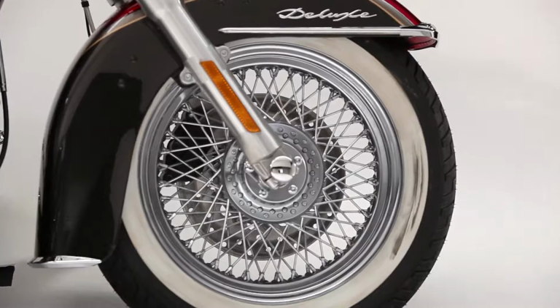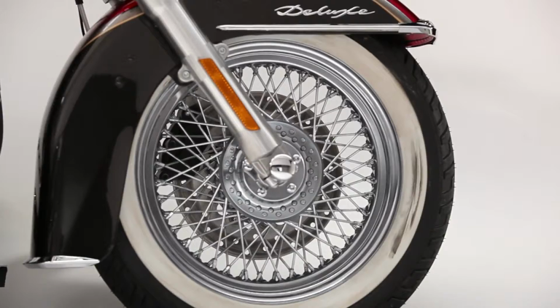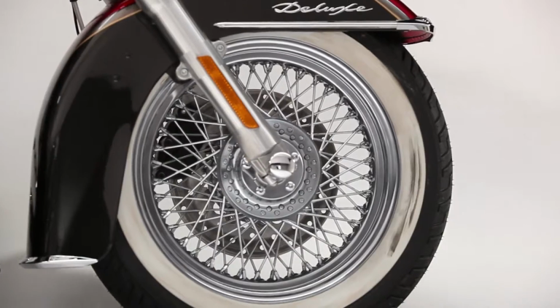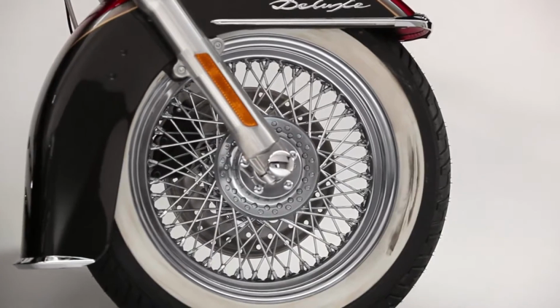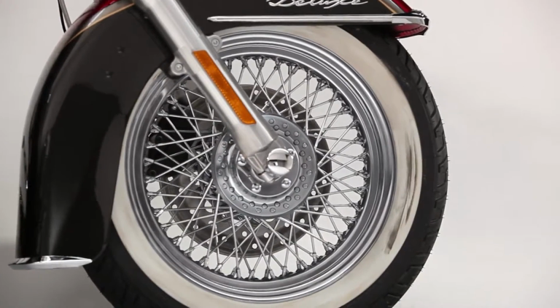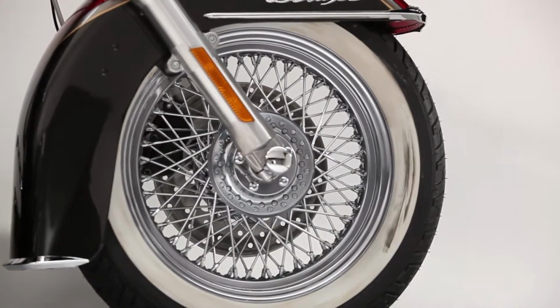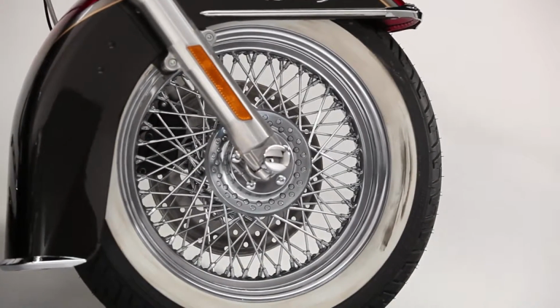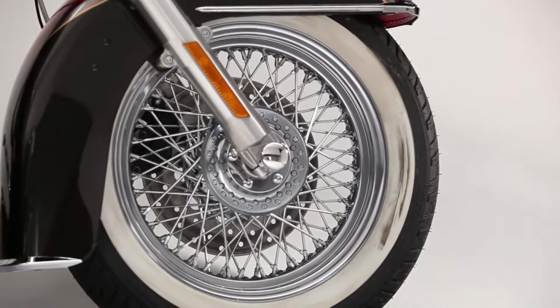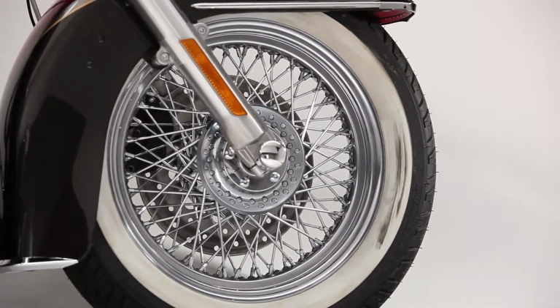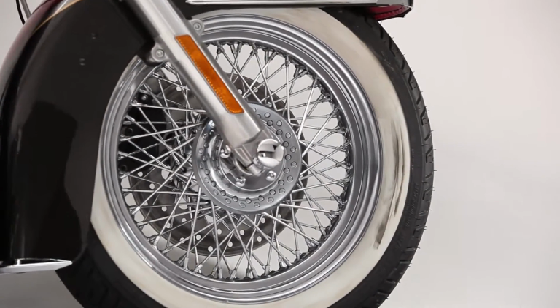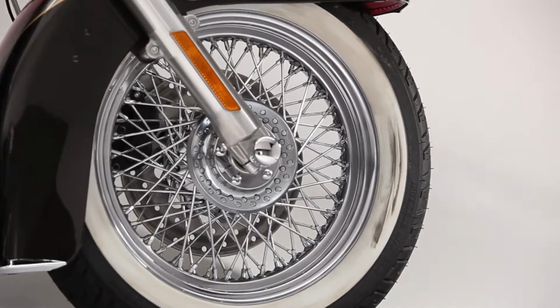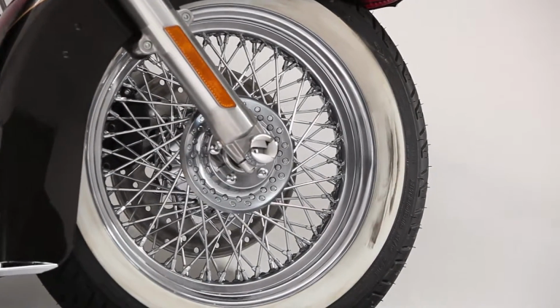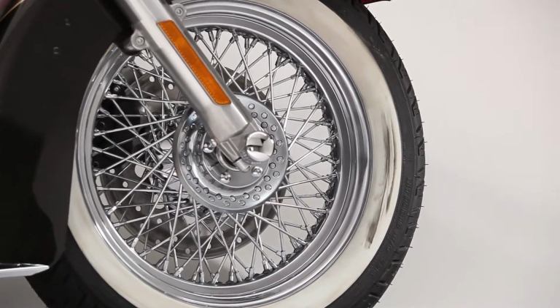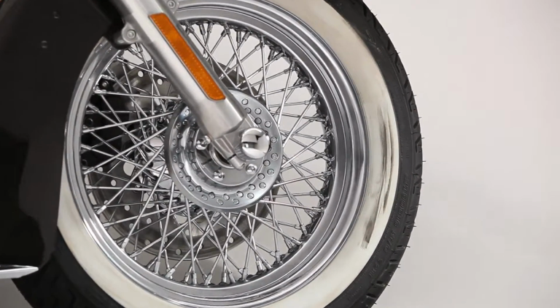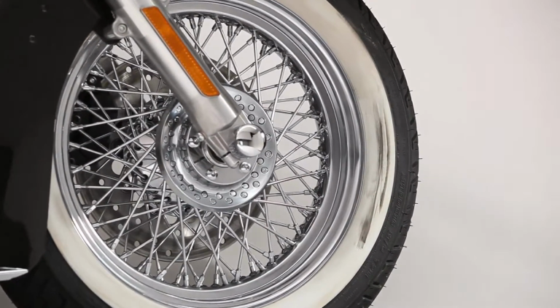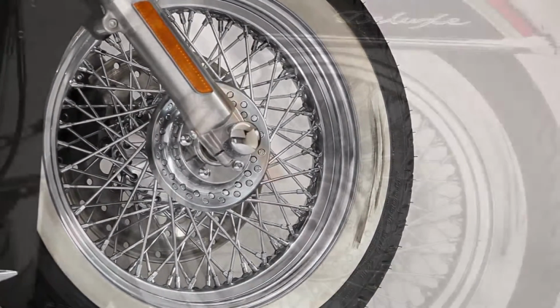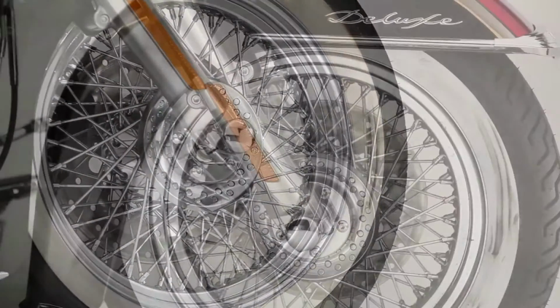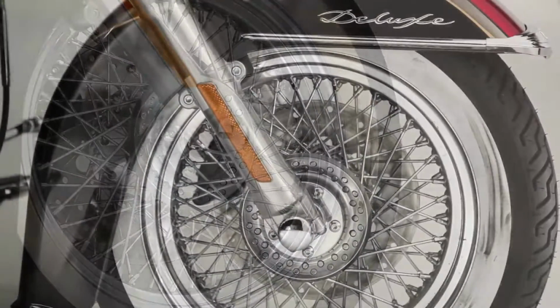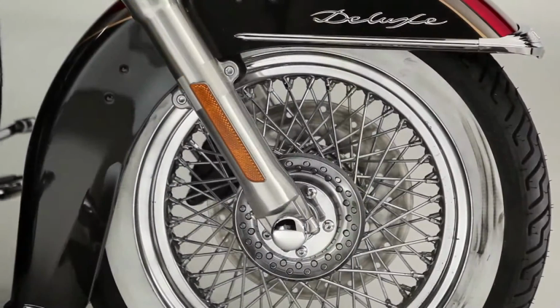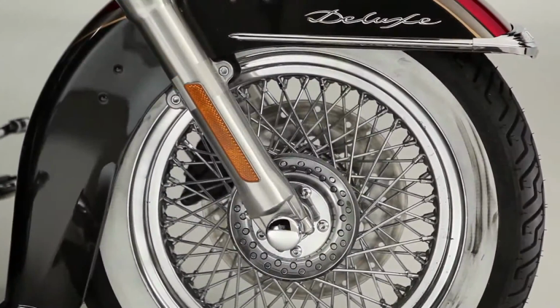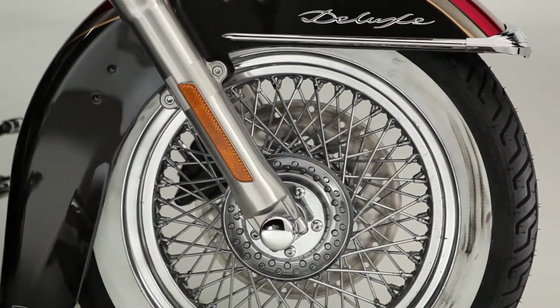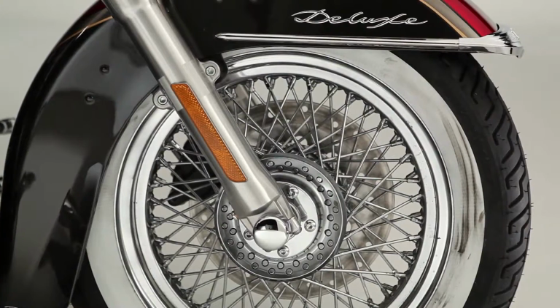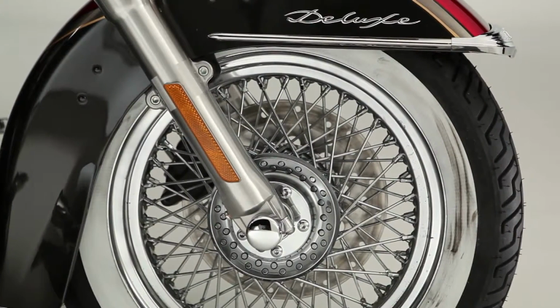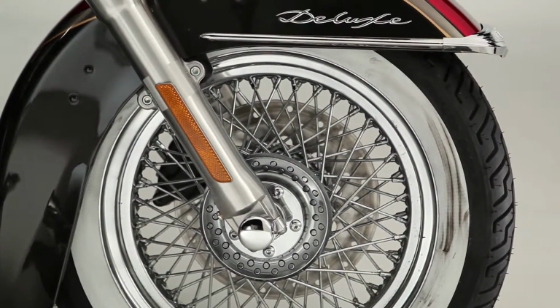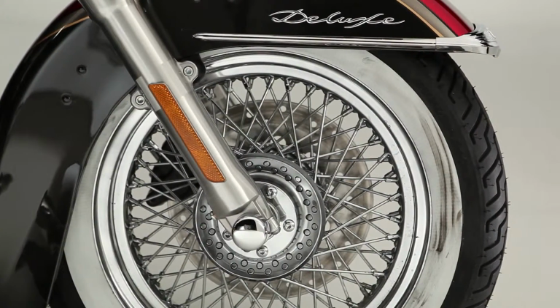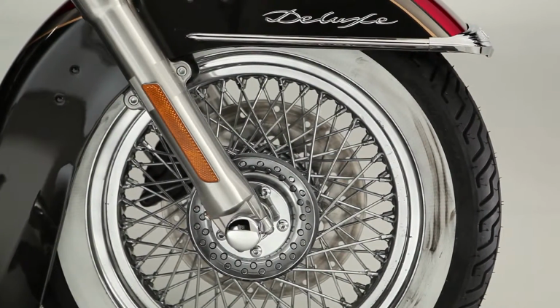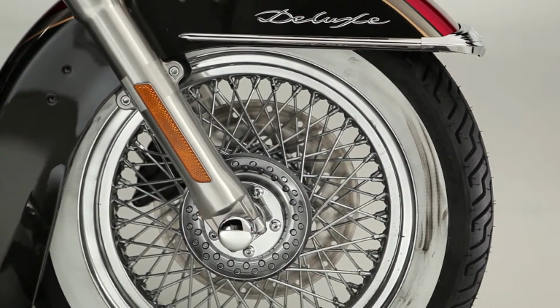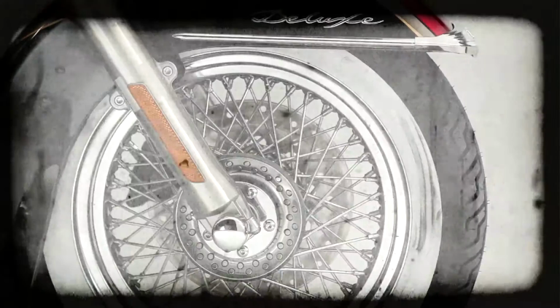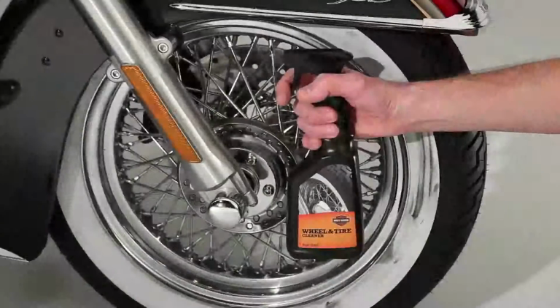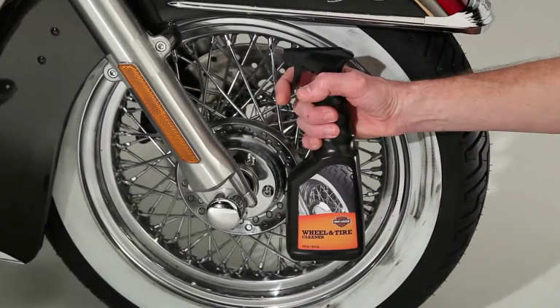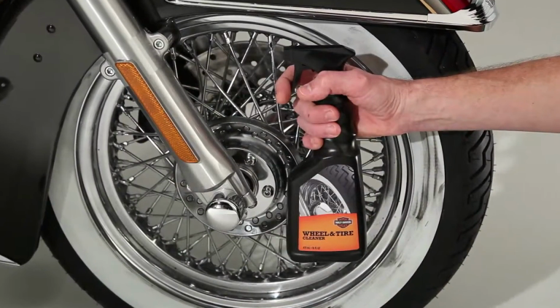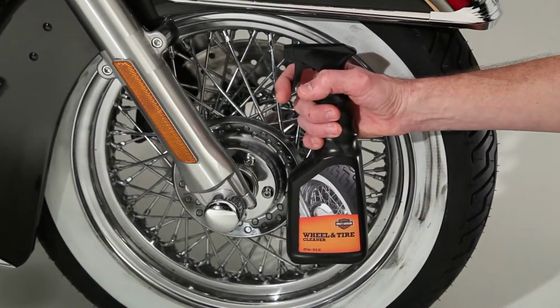Dirt, grease, and brake dust can take the shine and beauty away from your motorcycle's wheels and tires and dampen the value of your investment, which is precisely why you need Harley-Davidson Wheel & Tire Cleaner.